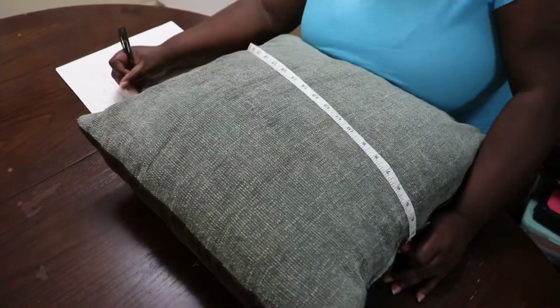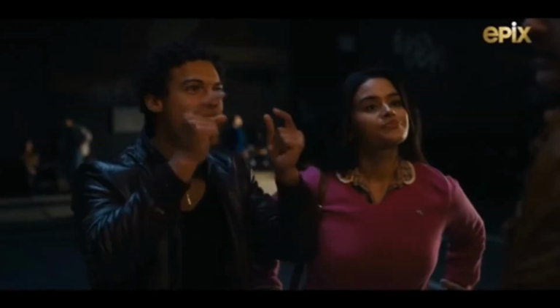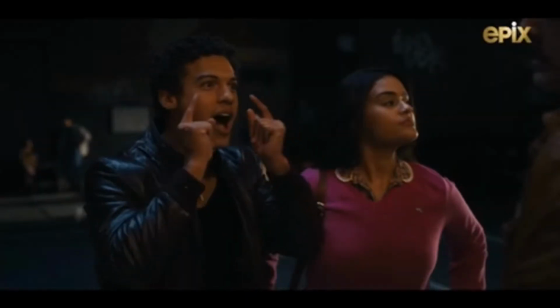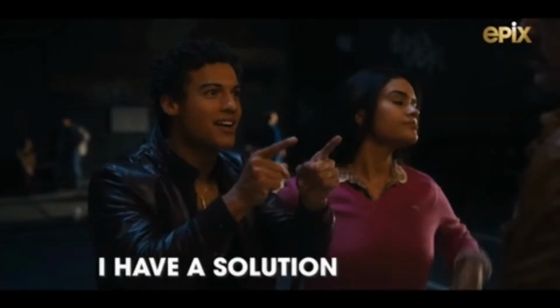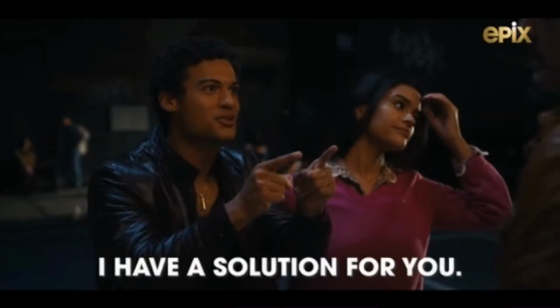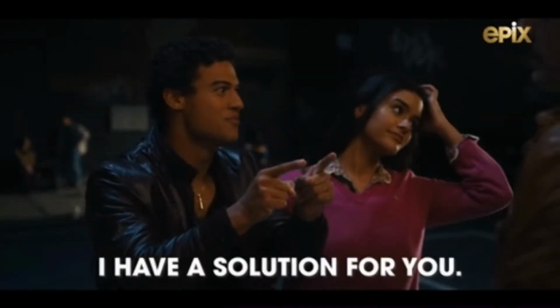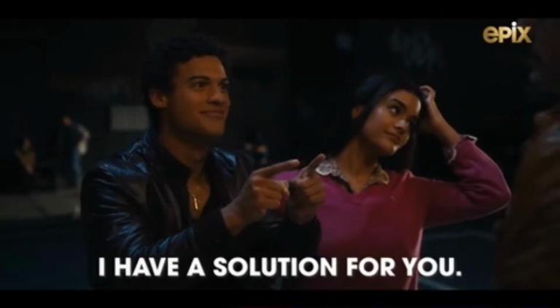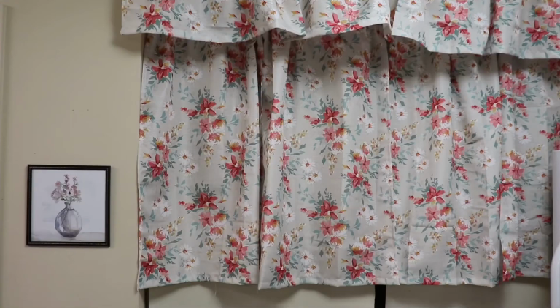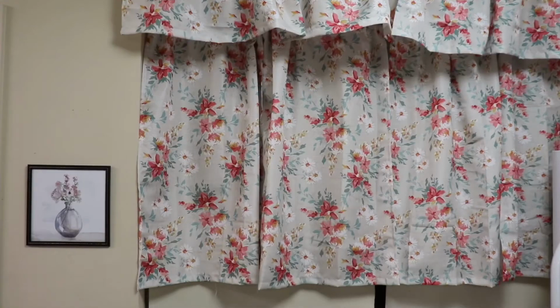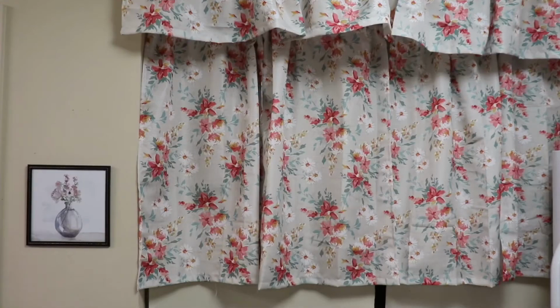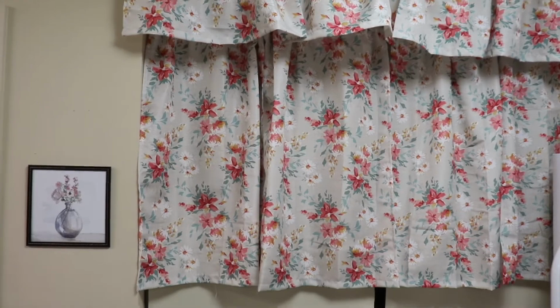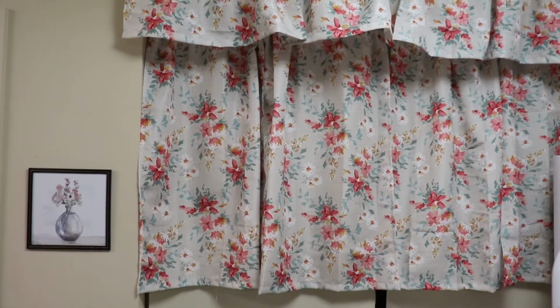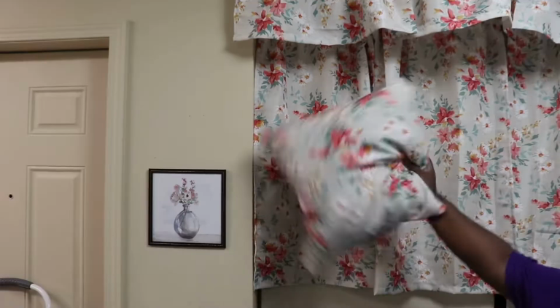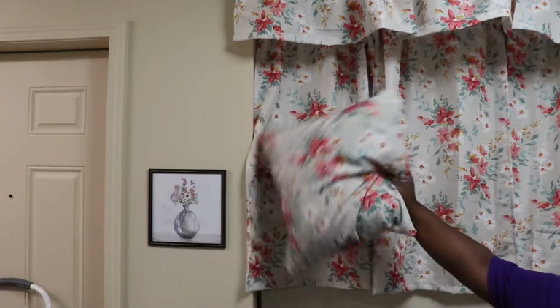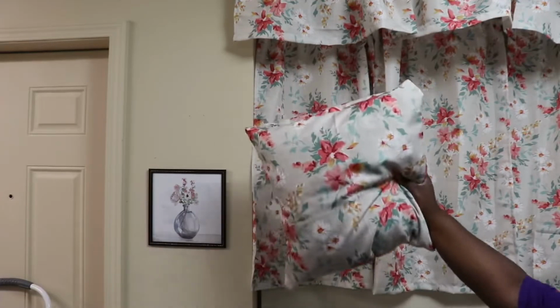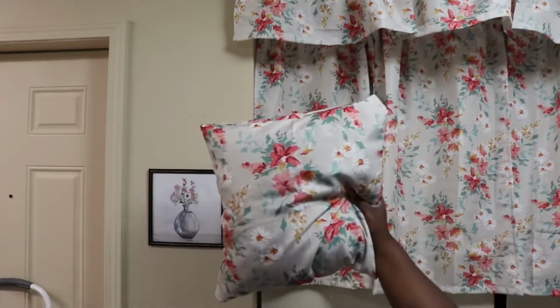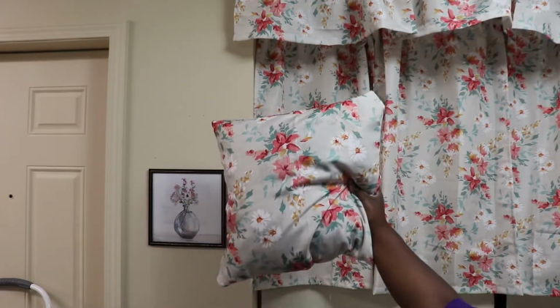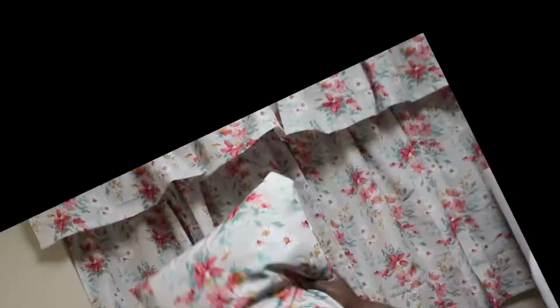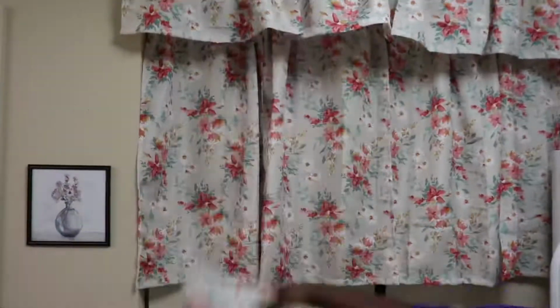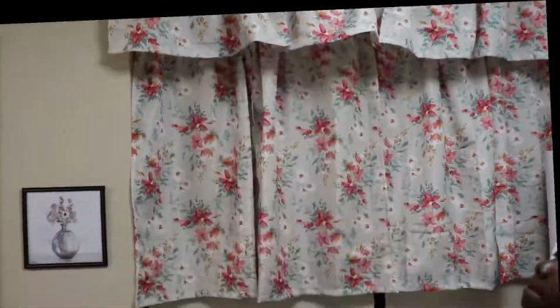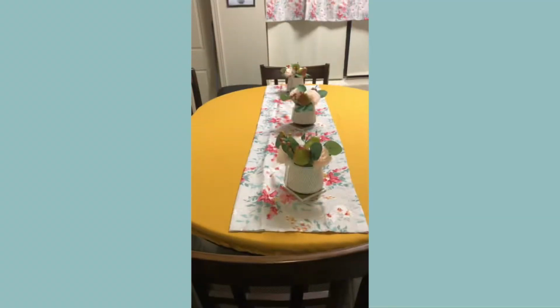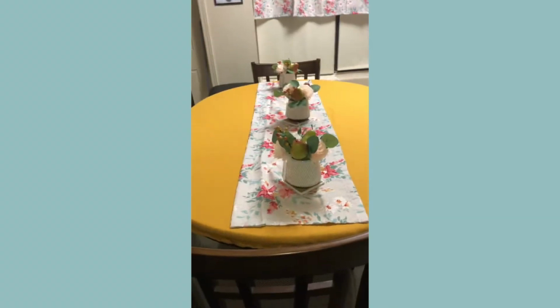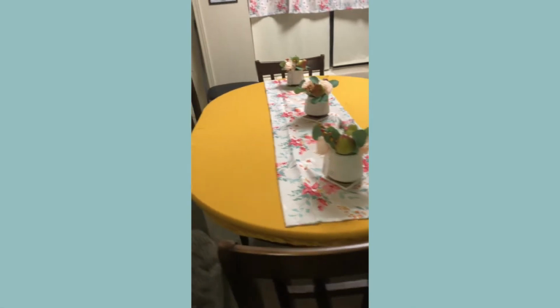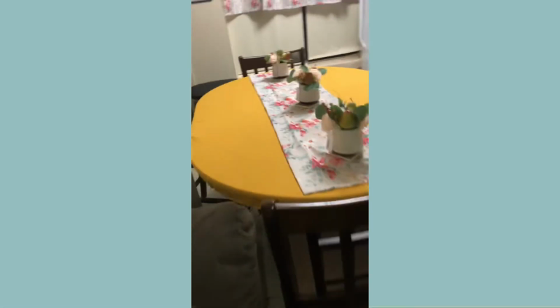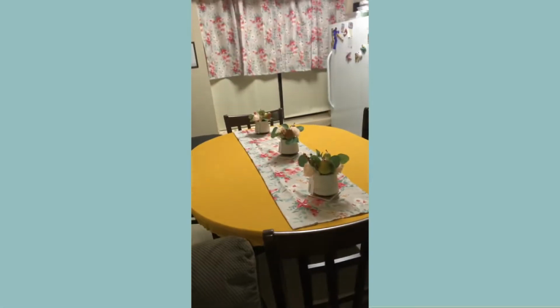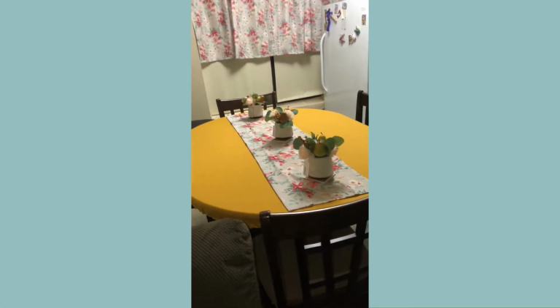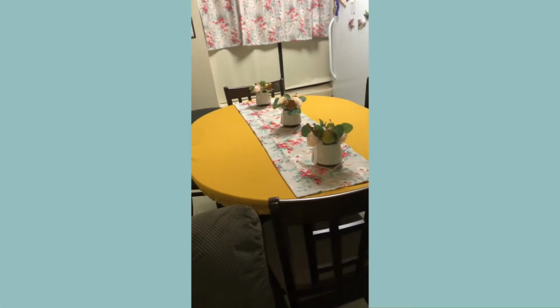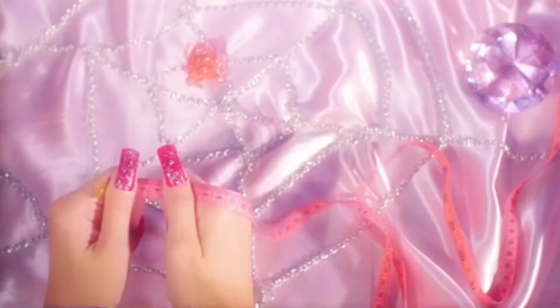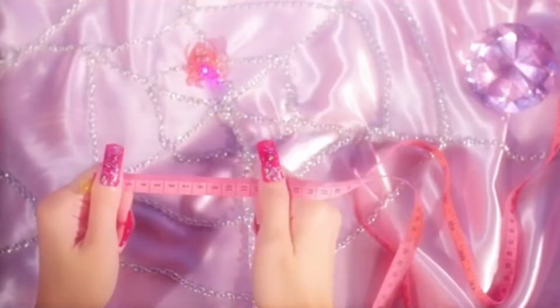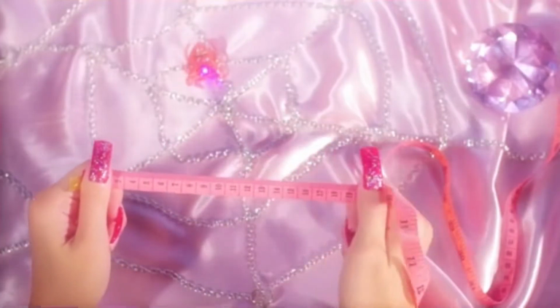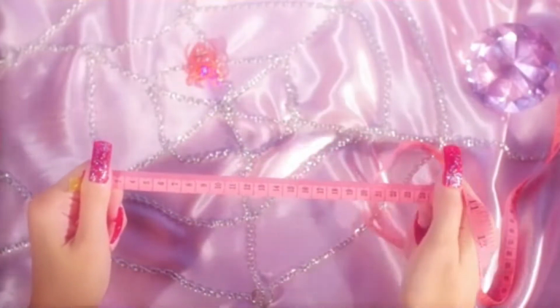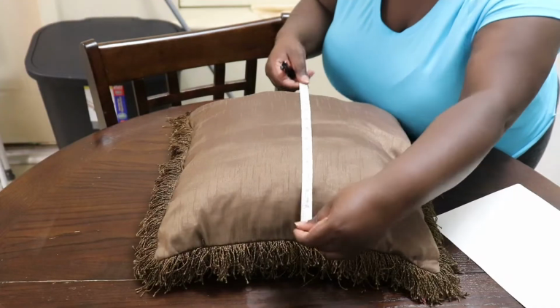I have a quick solution for y'all. My mom fell in love with these floral curtains at Walmart, so my big idea was to make envelope pillow covers. I even made her a color-coordinated tablecloth.